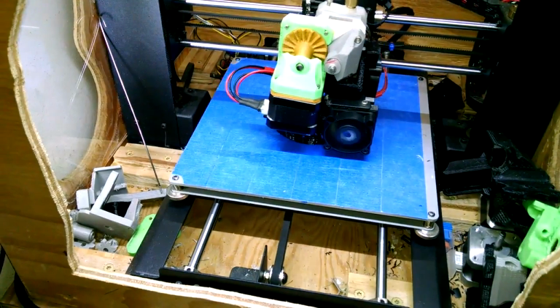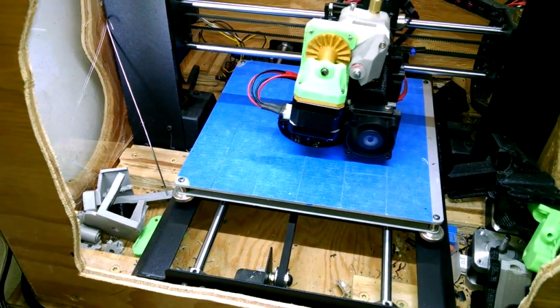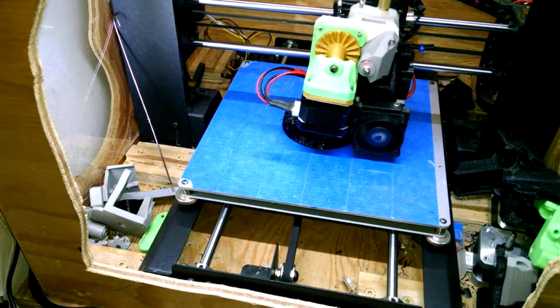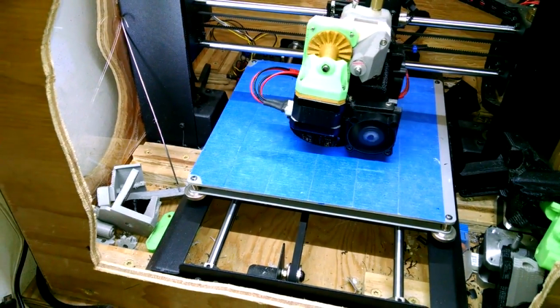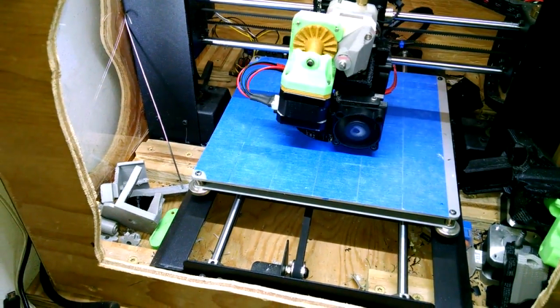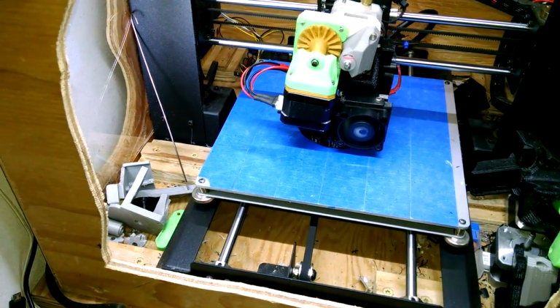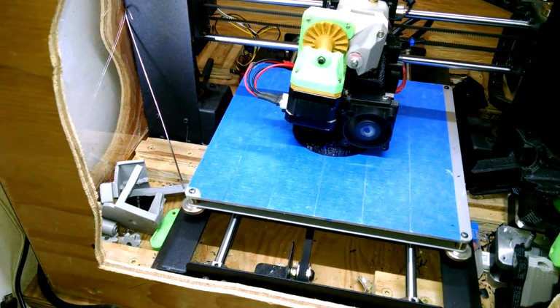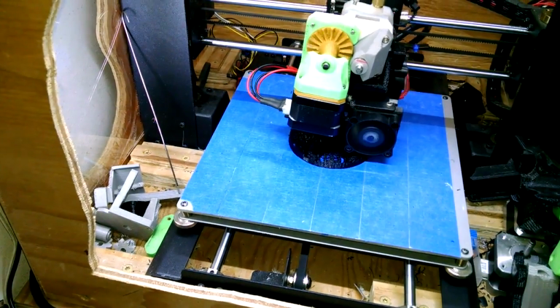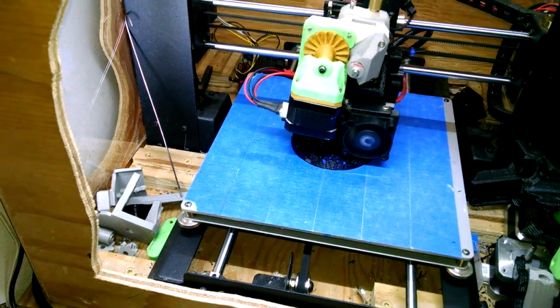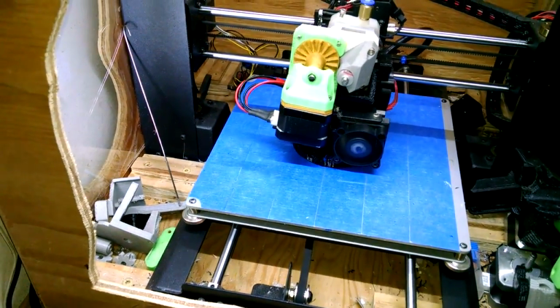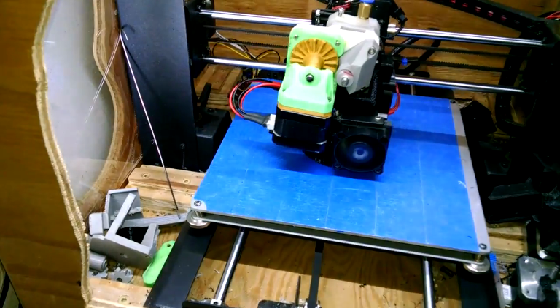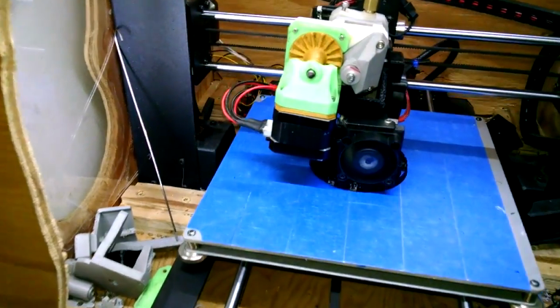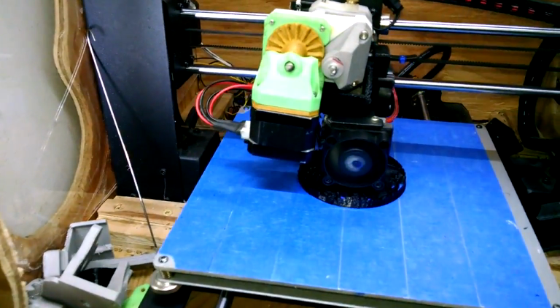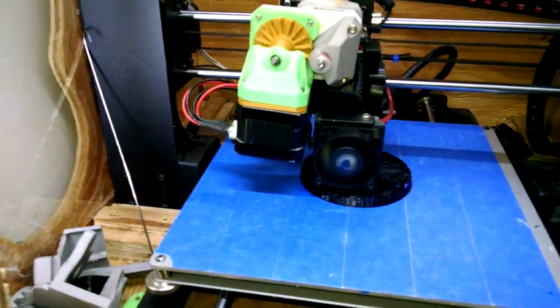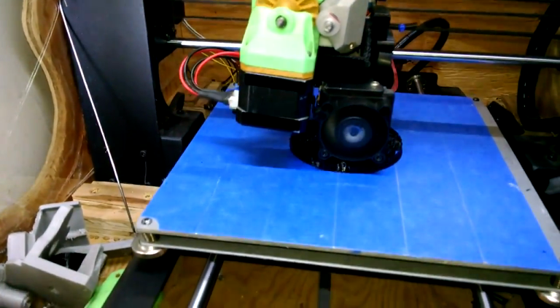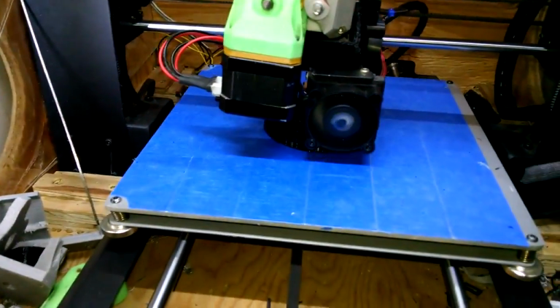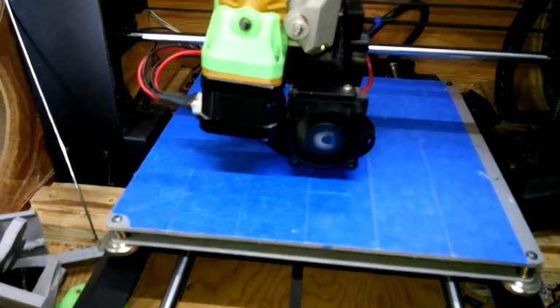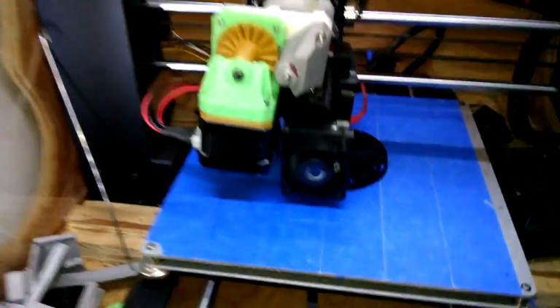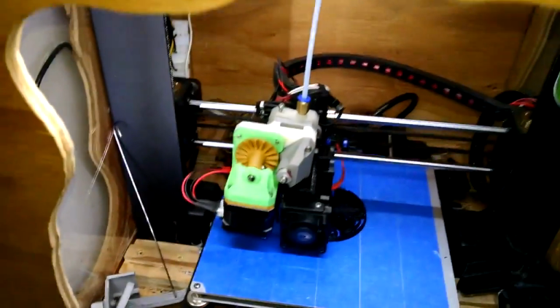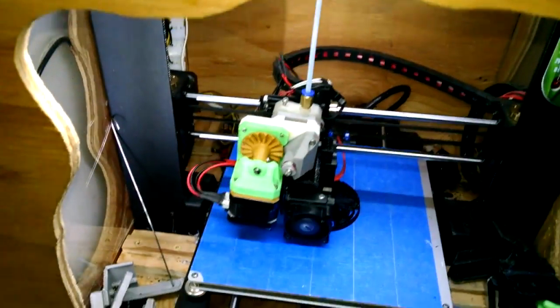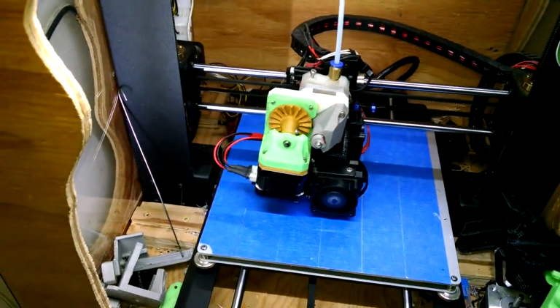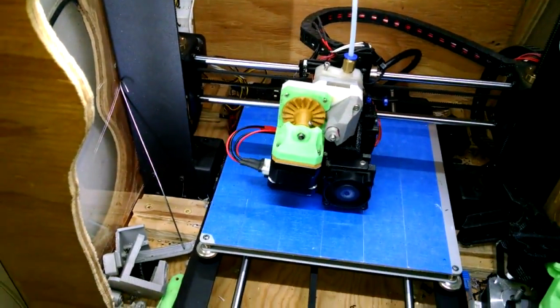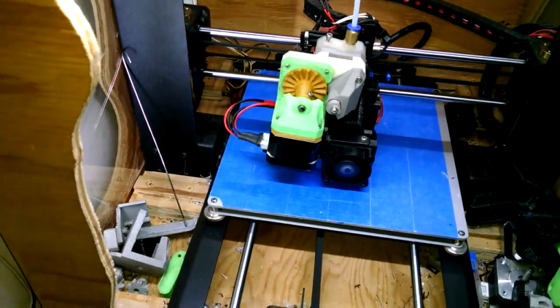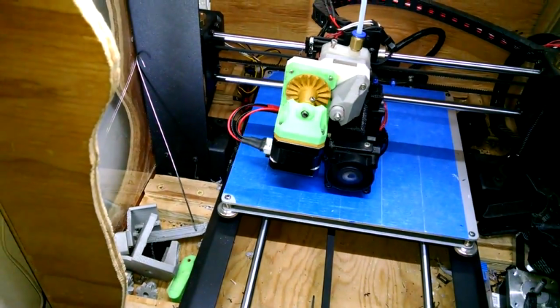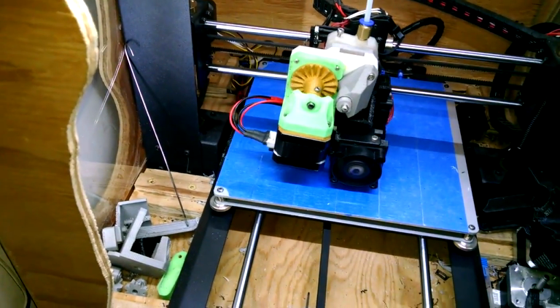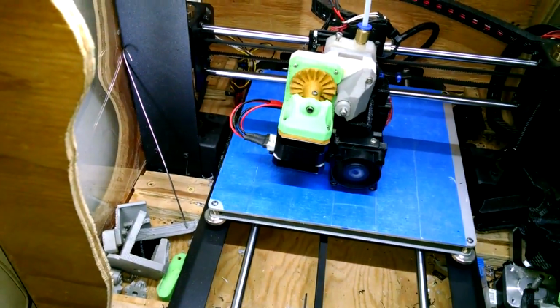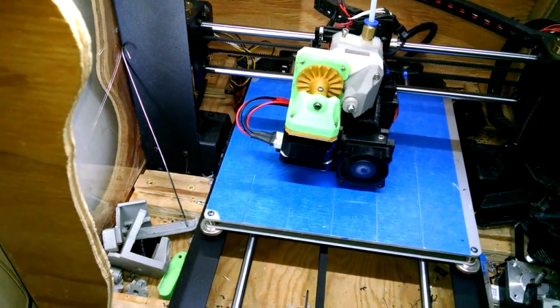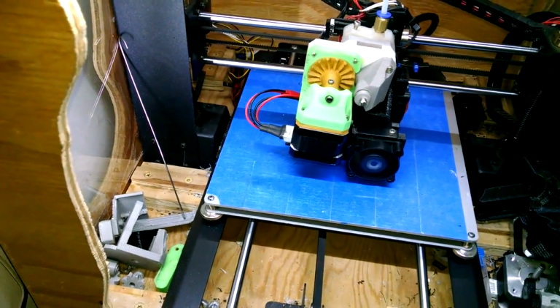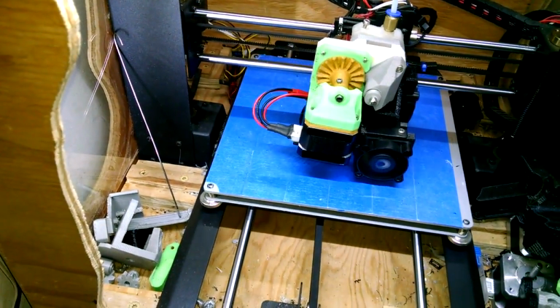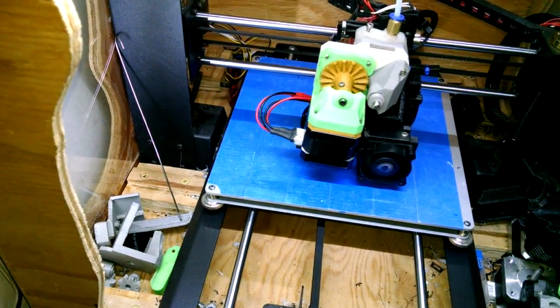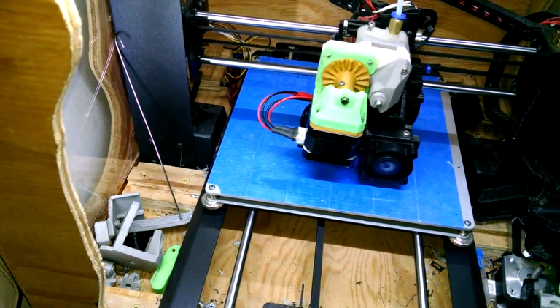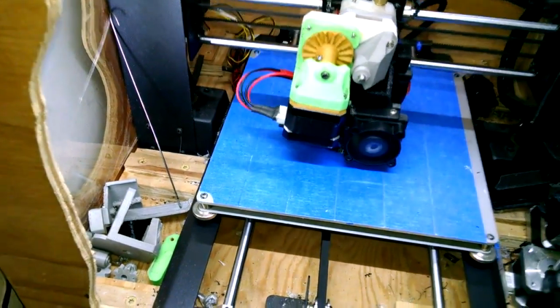Hello, I figured I'd do an update to the 3D printer gearbox that I designed. I just want to take it for granted that it works all the time now, printing another center cap for my car.